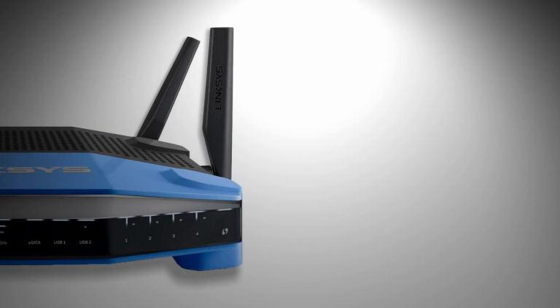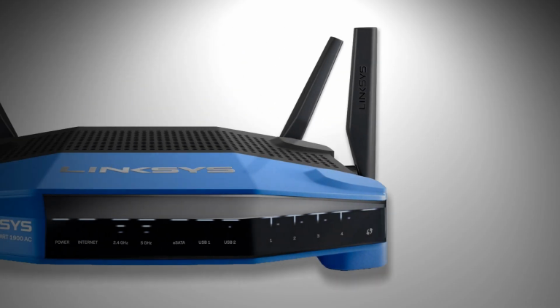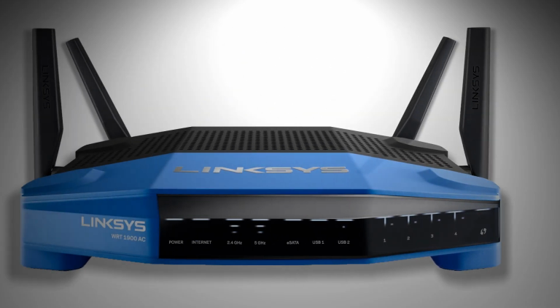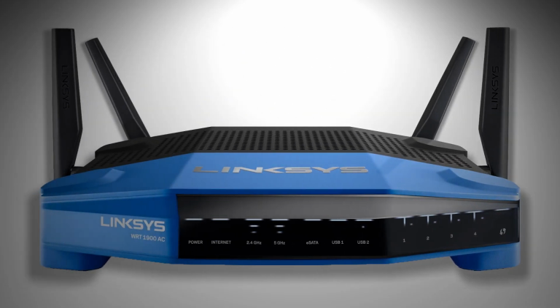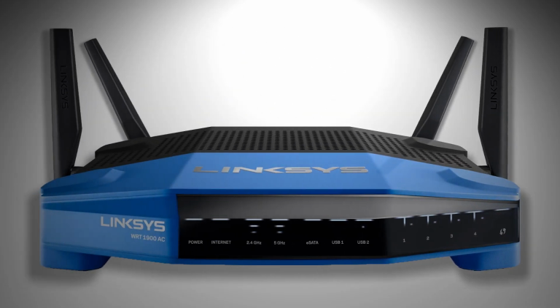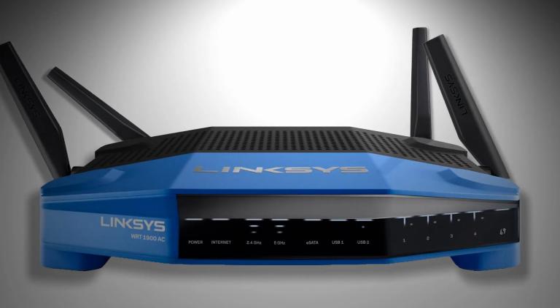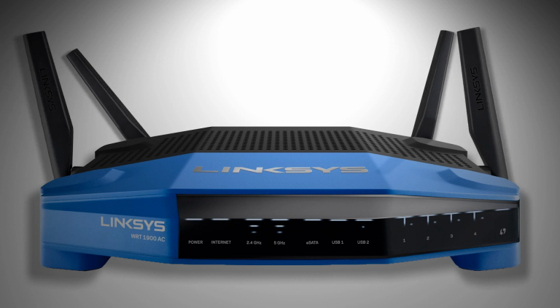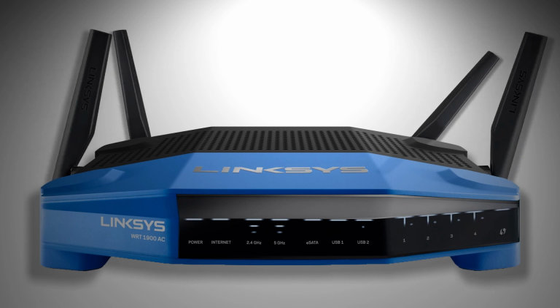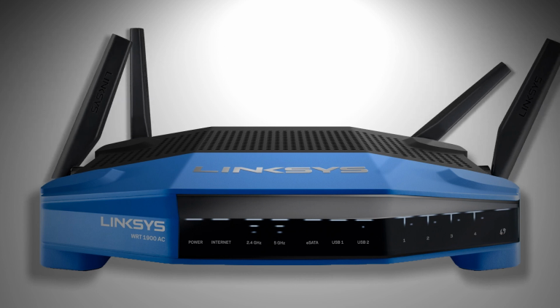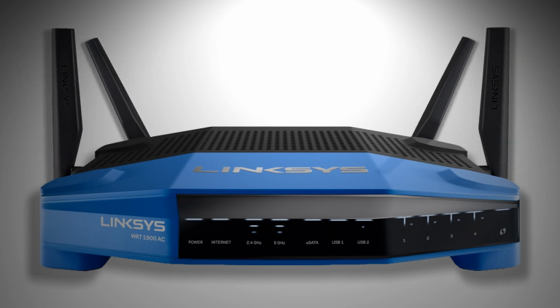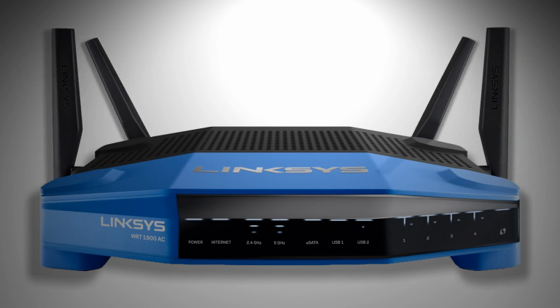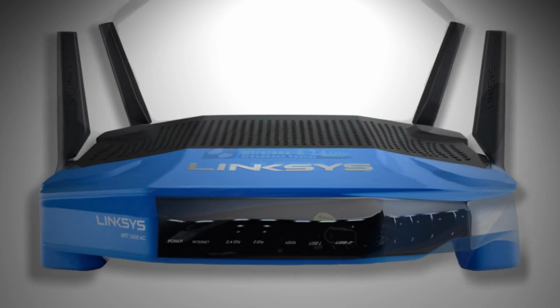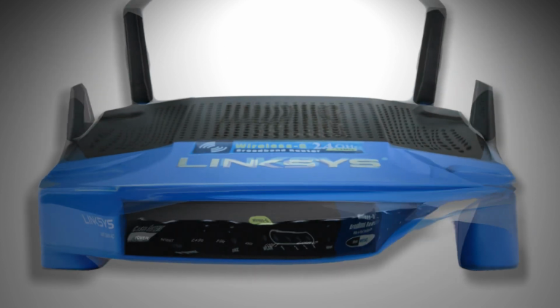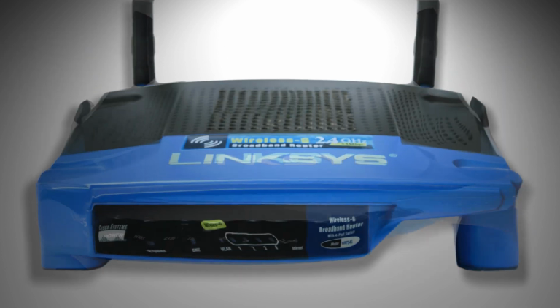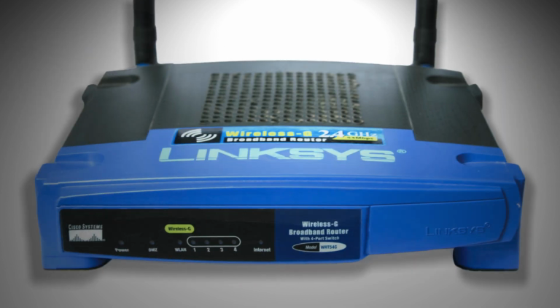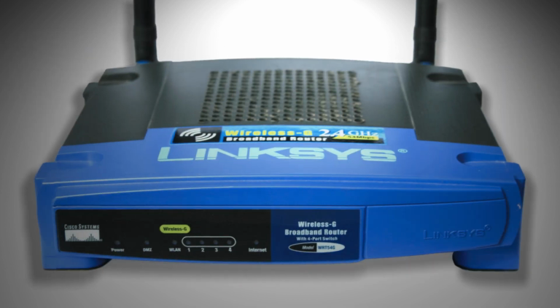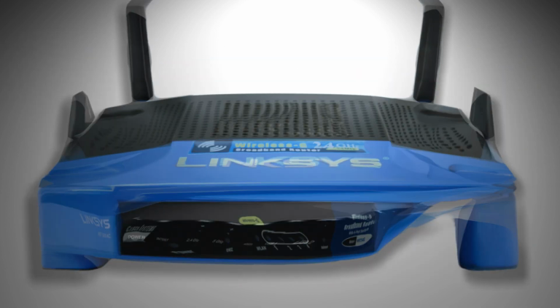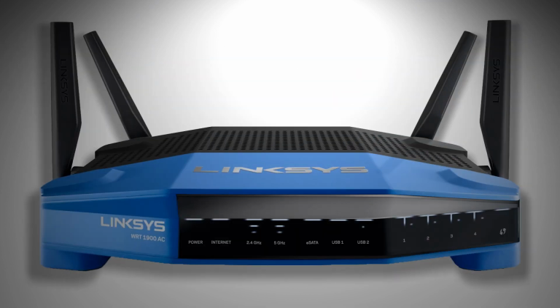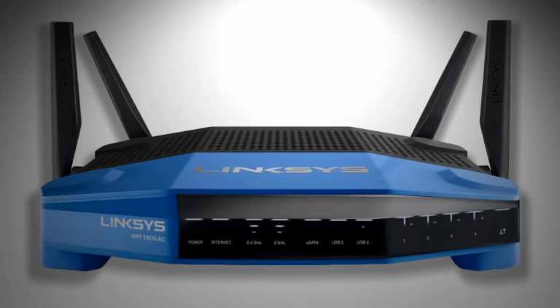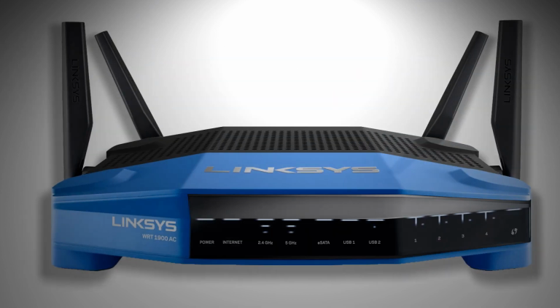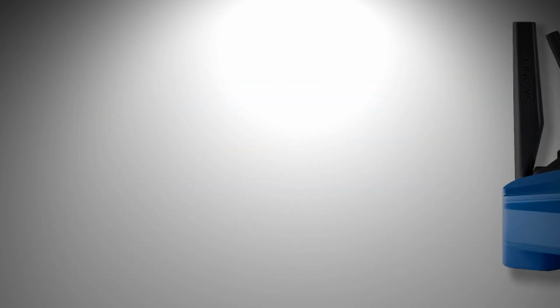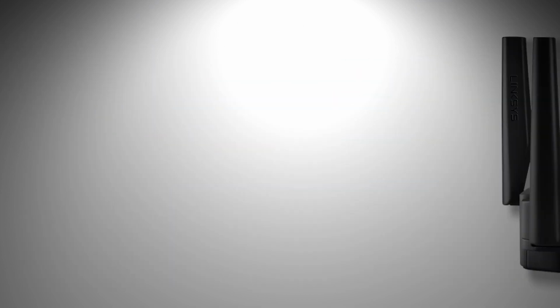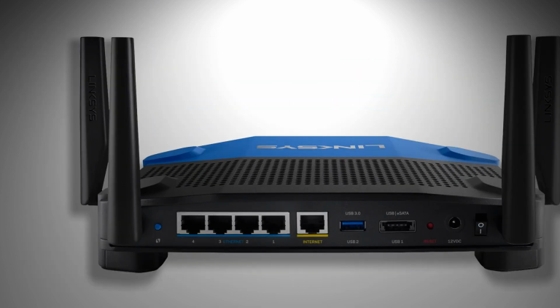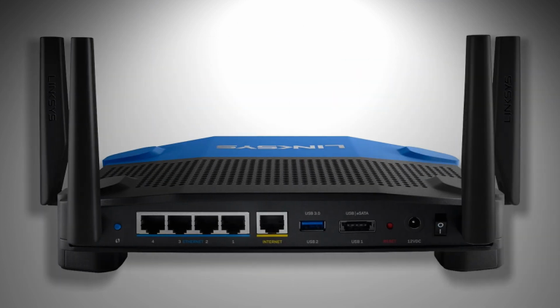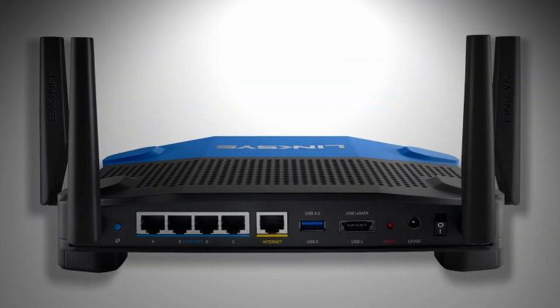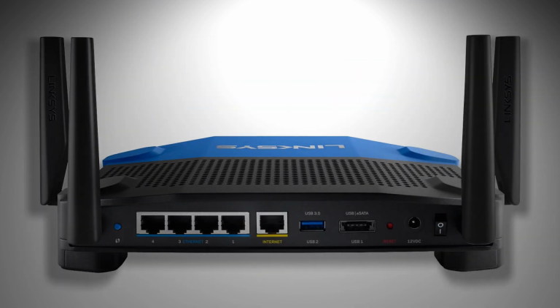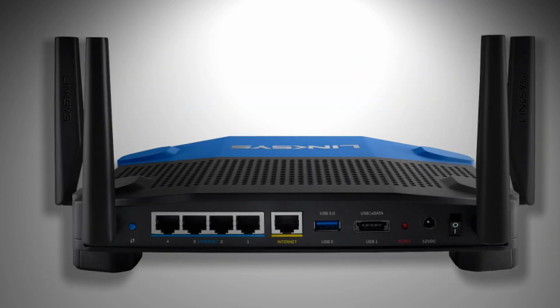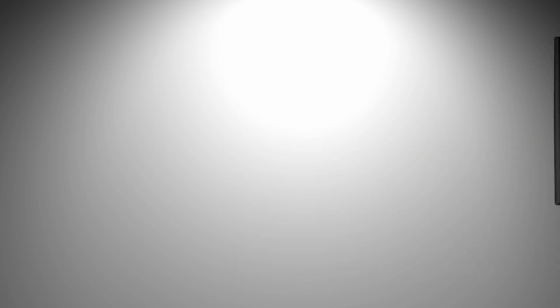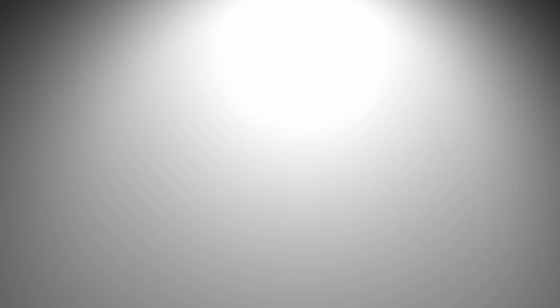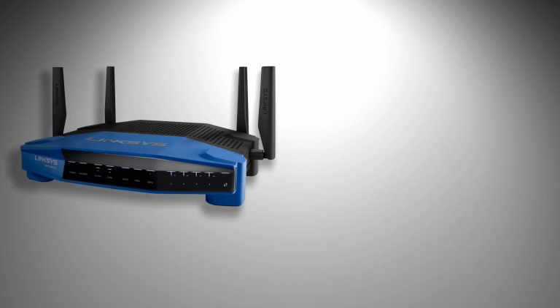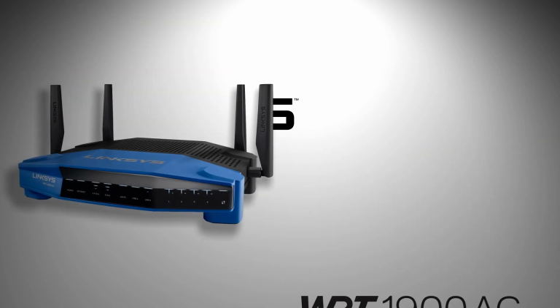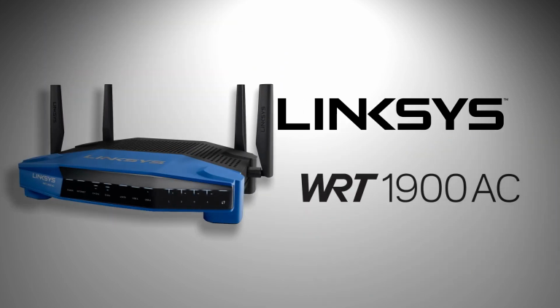Engineered to handle the most demanding networks, ultimate power, uncompromised speed. Meet the Linksys WRT-1900AC.